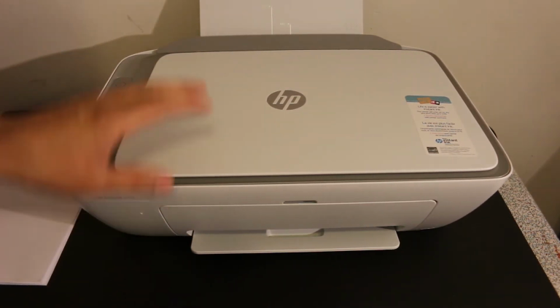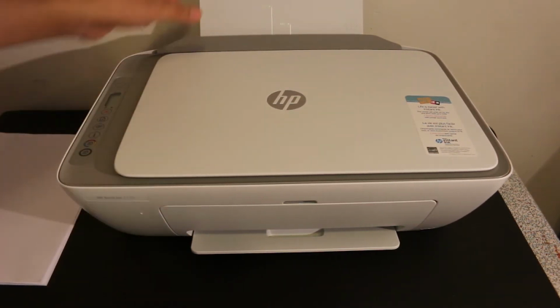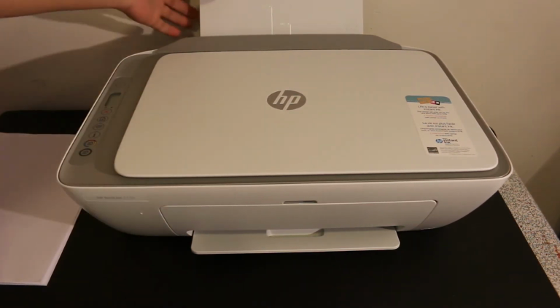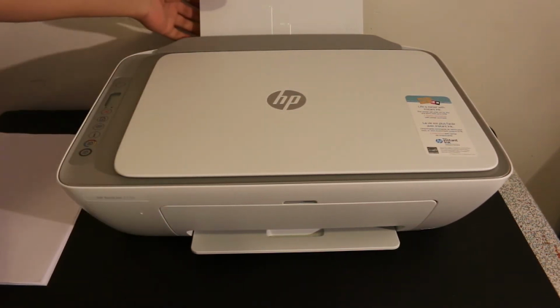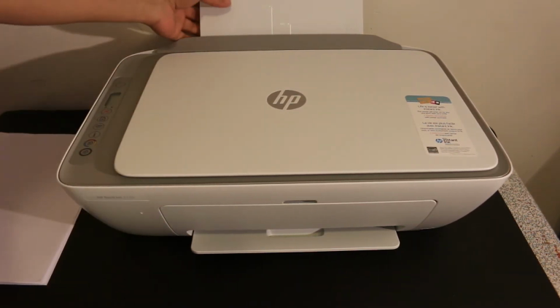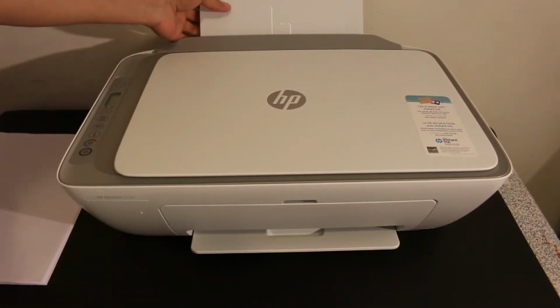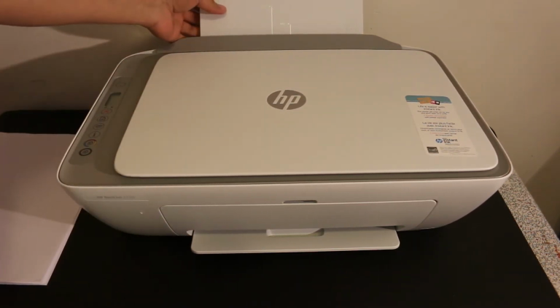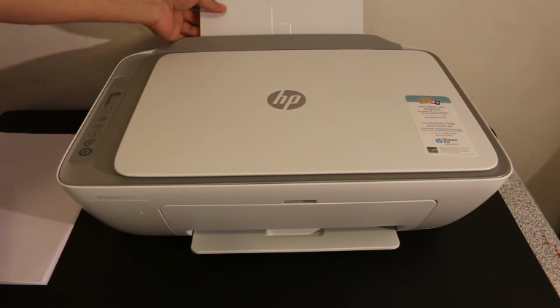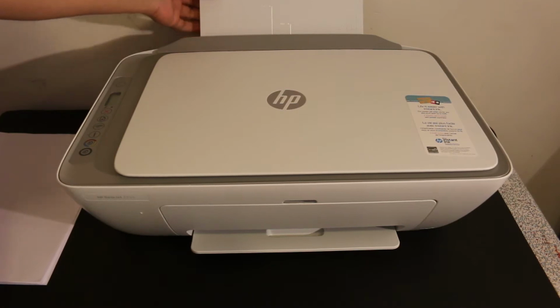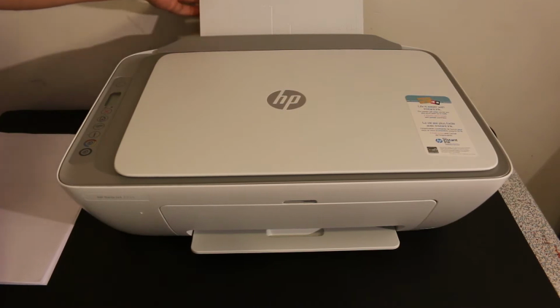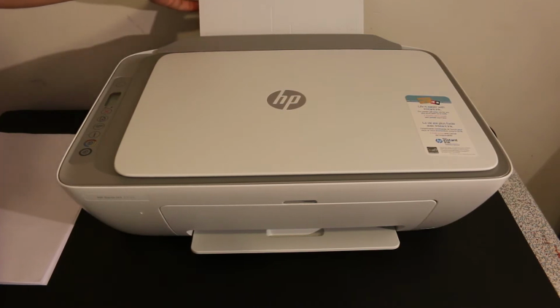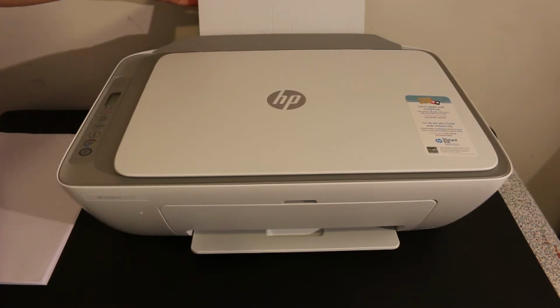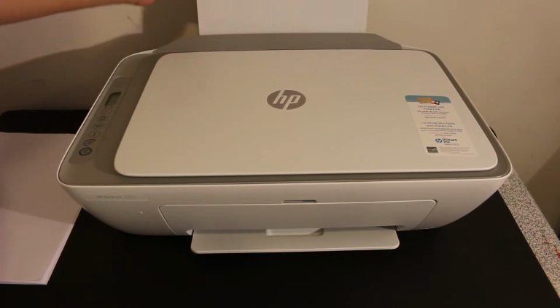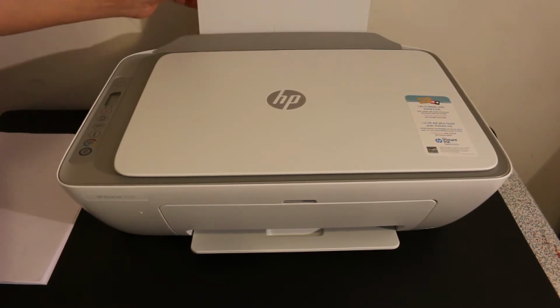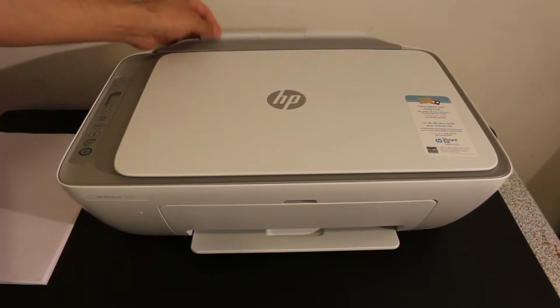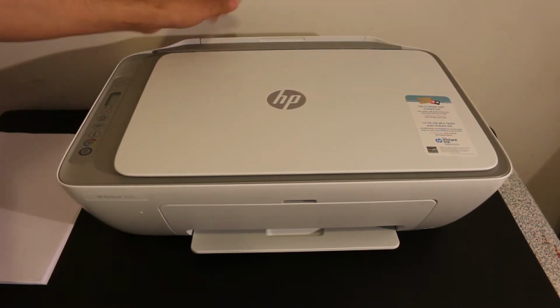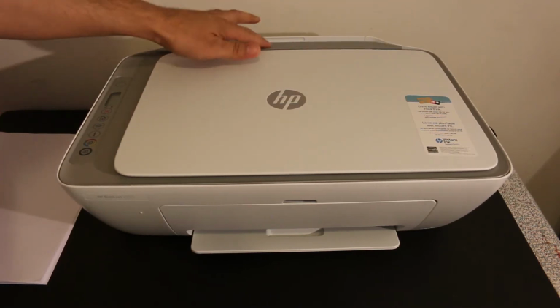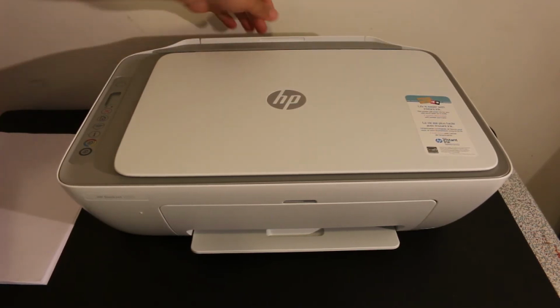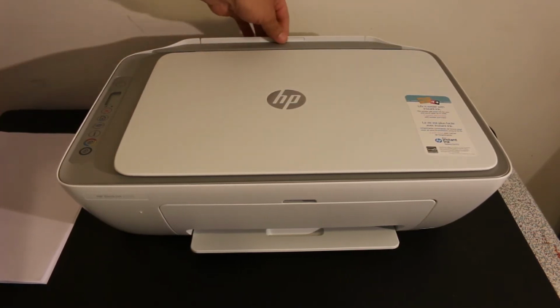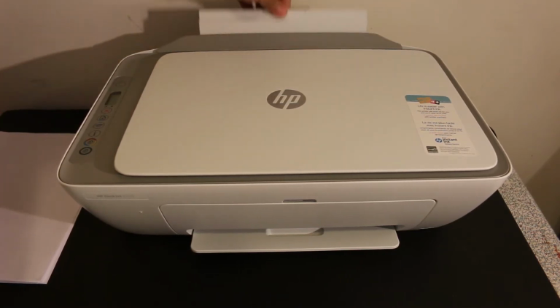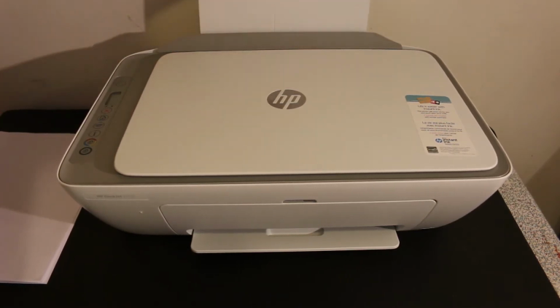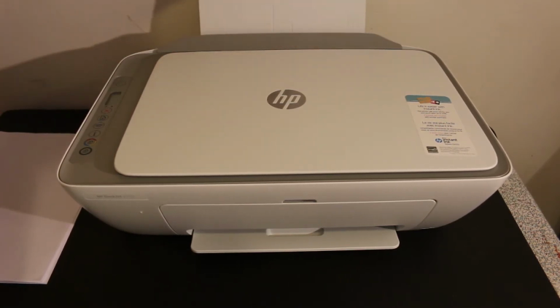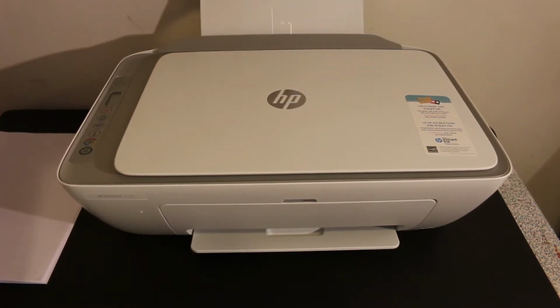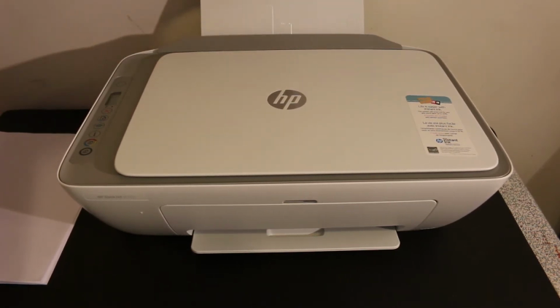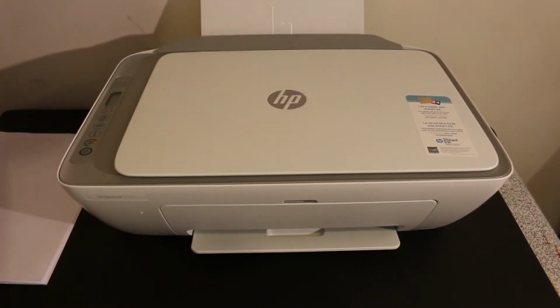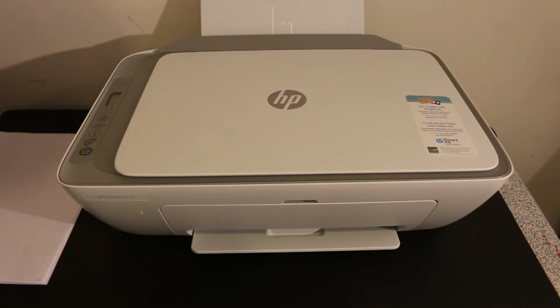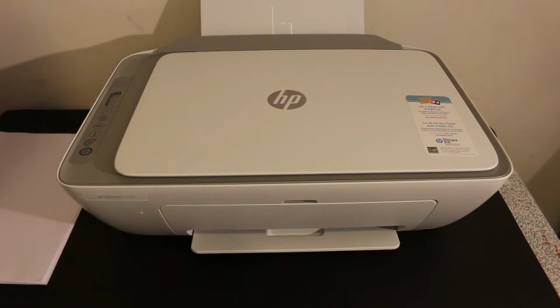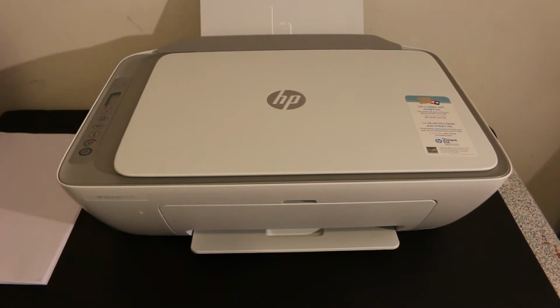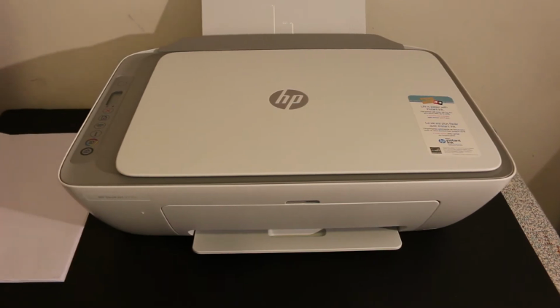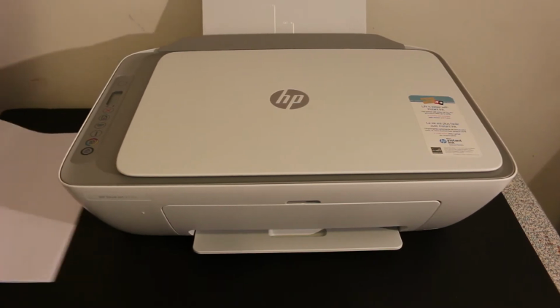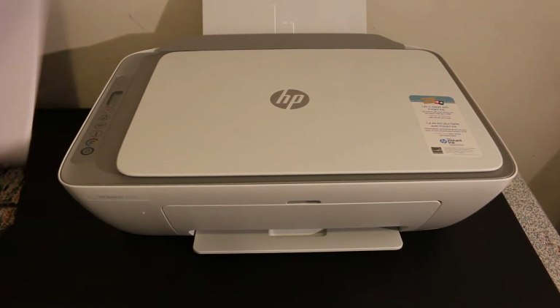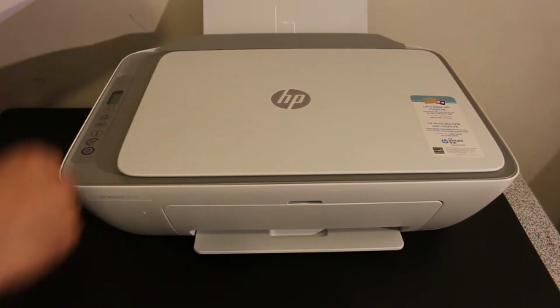The first step is to lower the rear paper tray. As you can see this tray here — just take it out and load some pages.